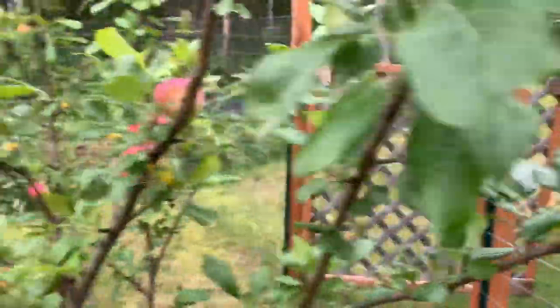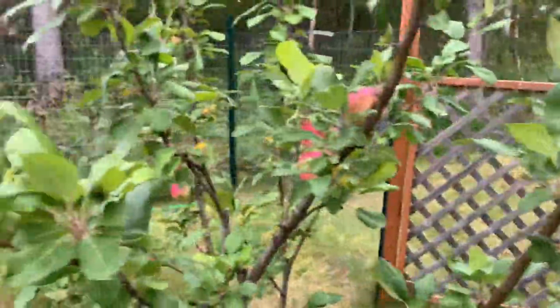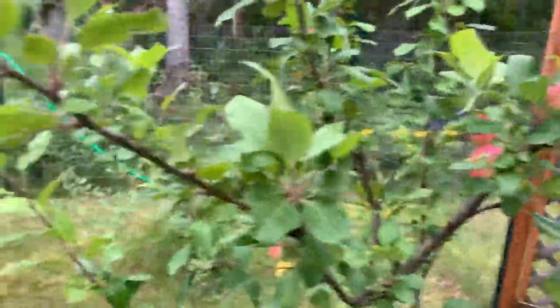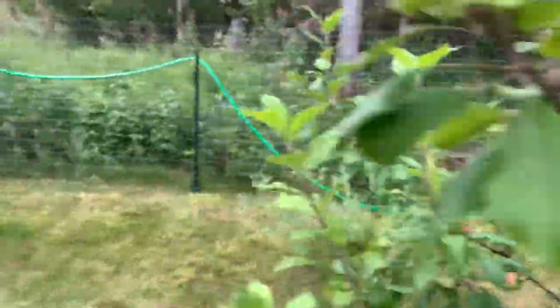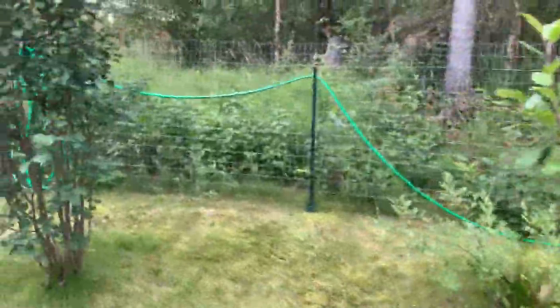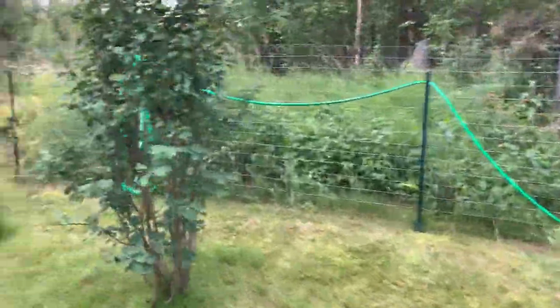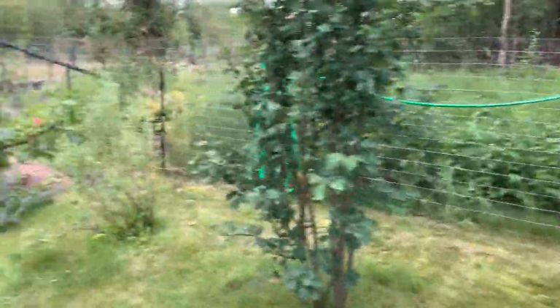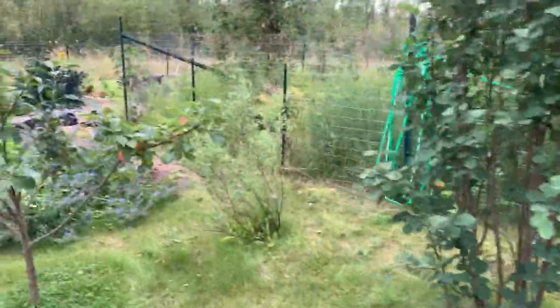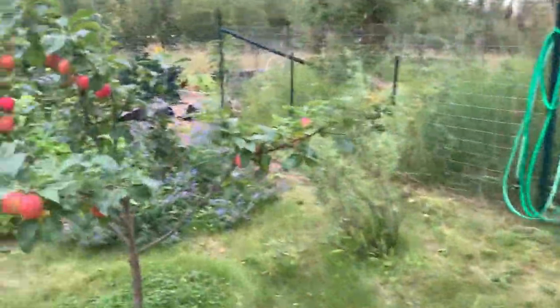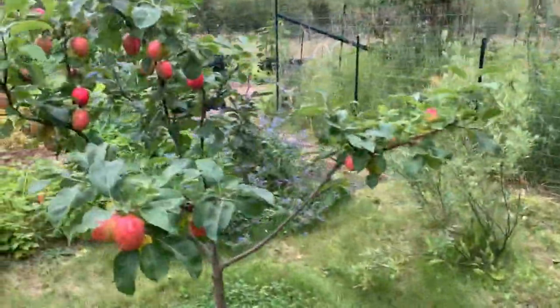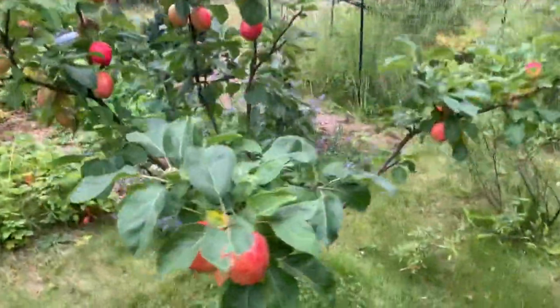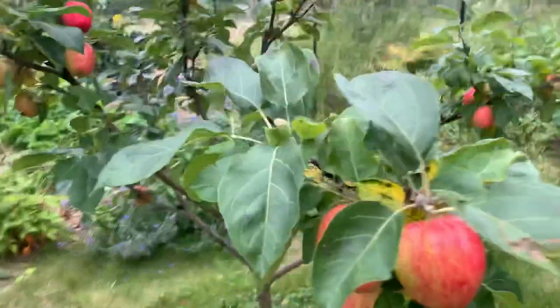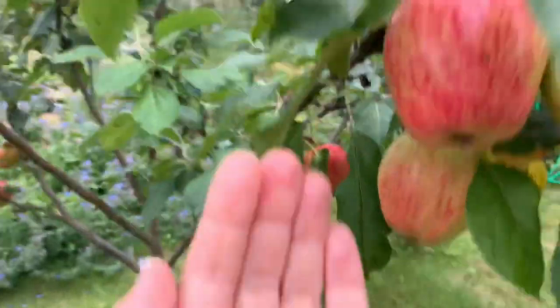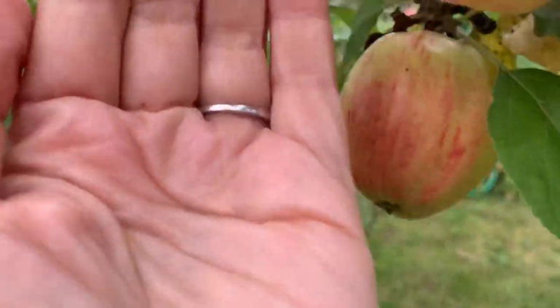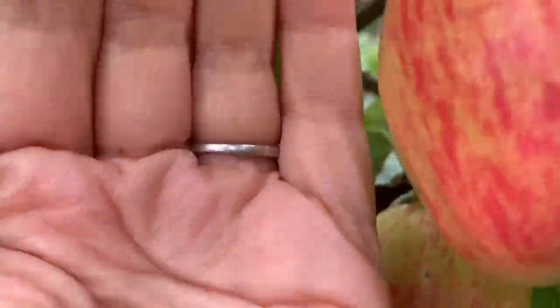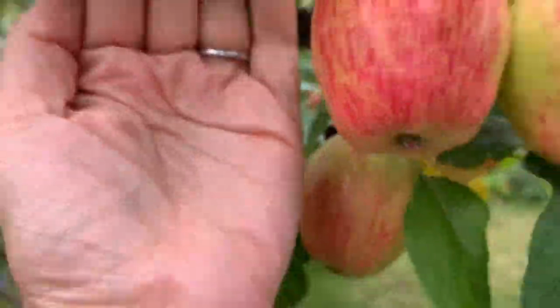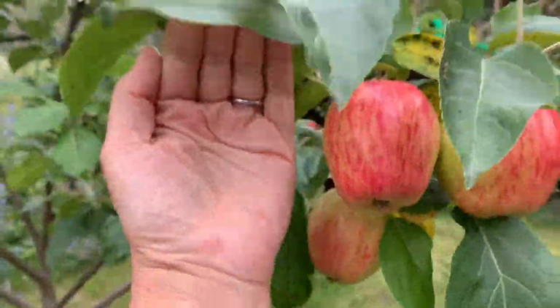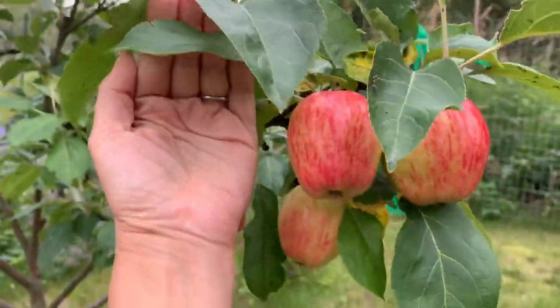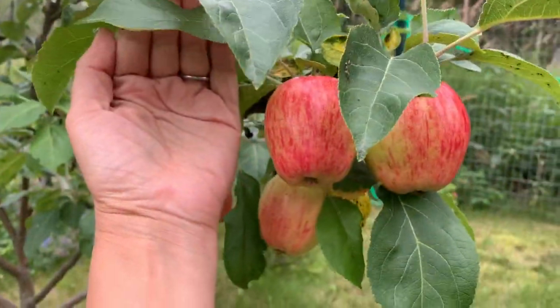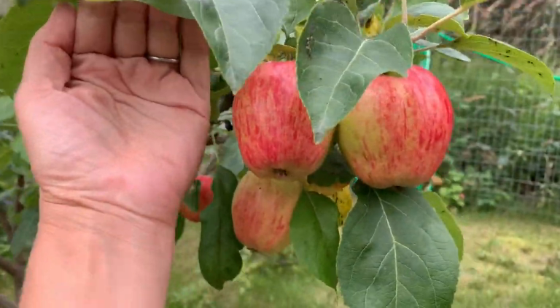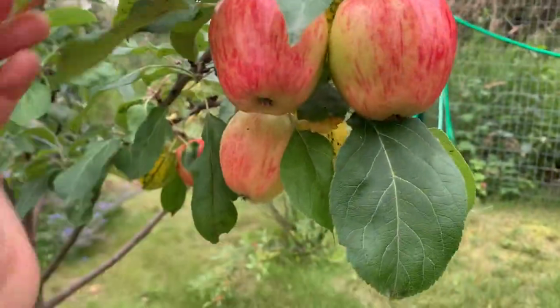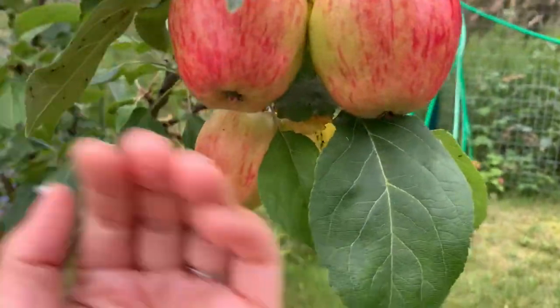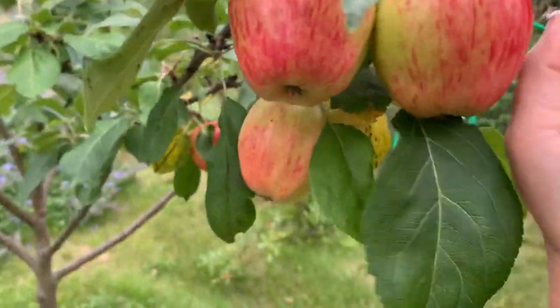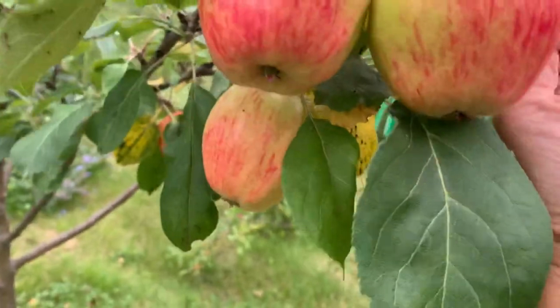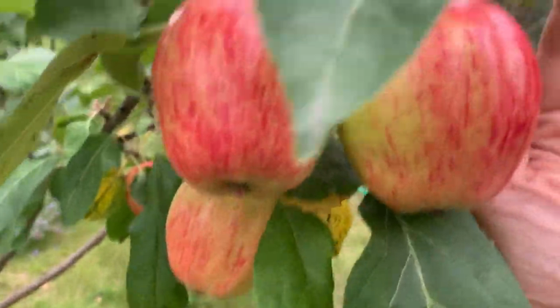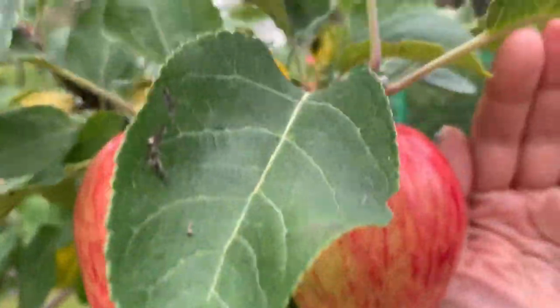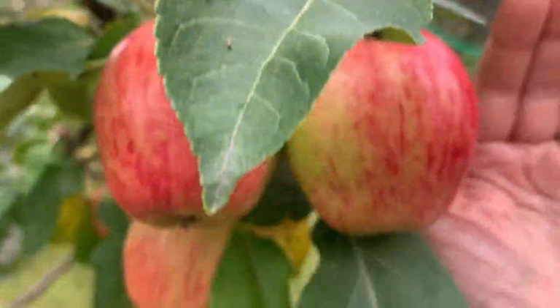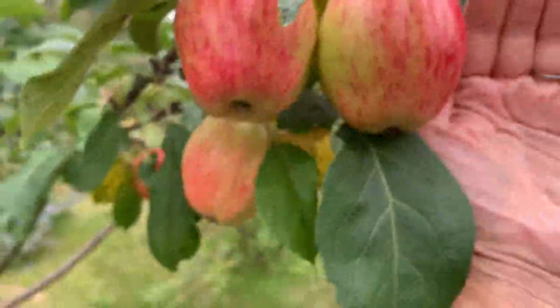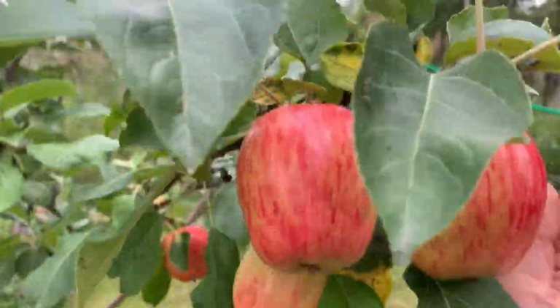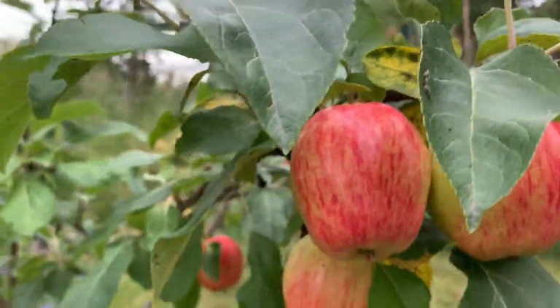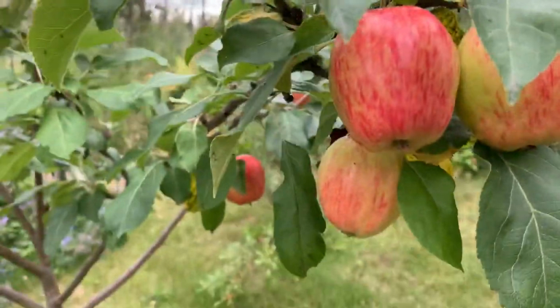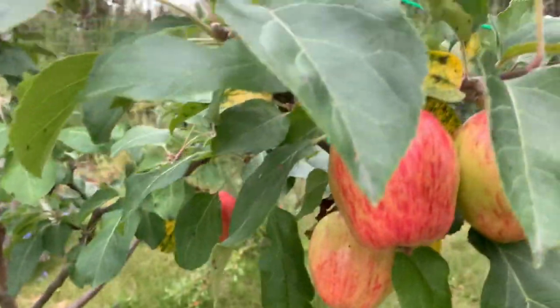Let's go measure these ones and compare them to my hand. Yeah, they're about the same size — probably the size of small apples you'd buy at the store. For Alaska, that's great.